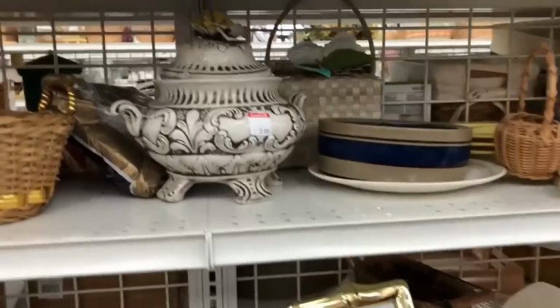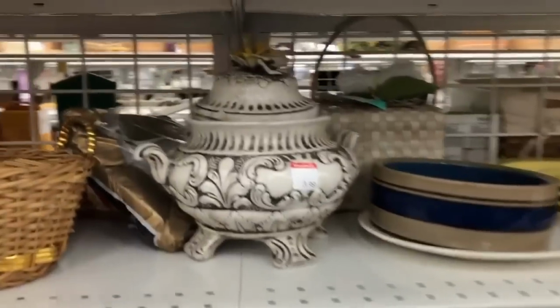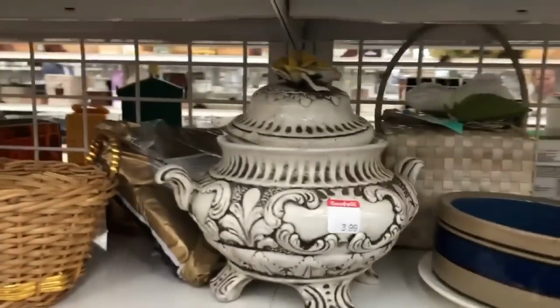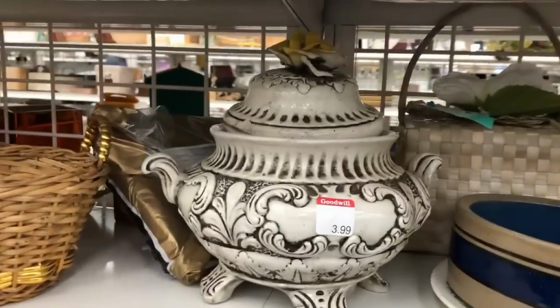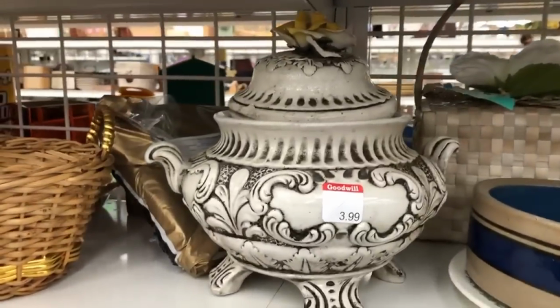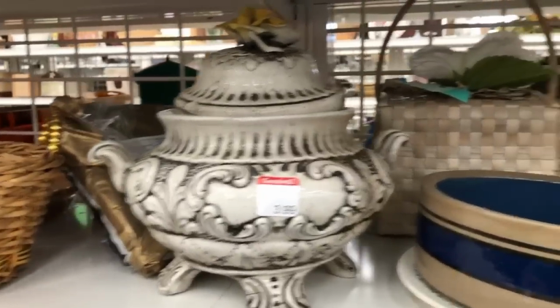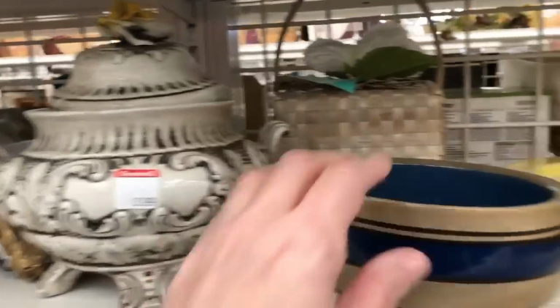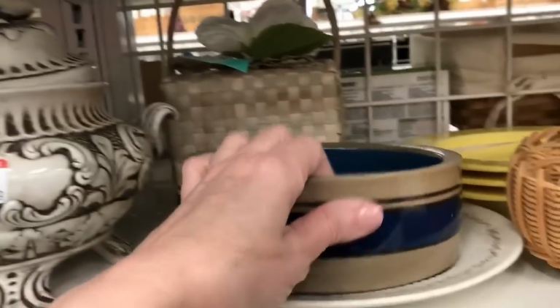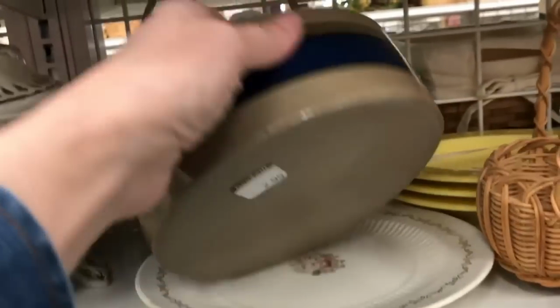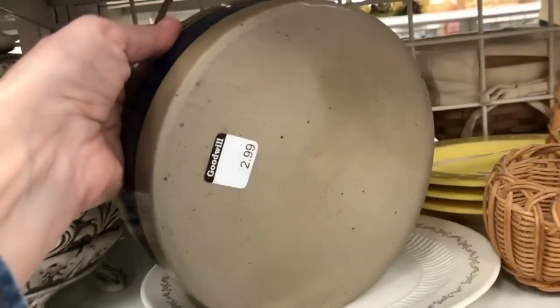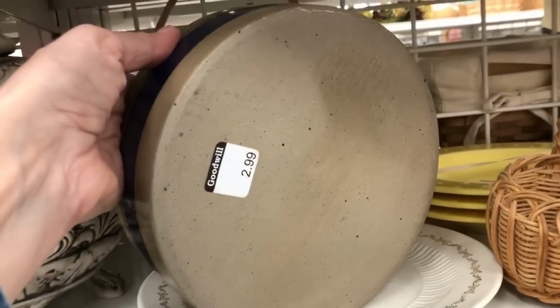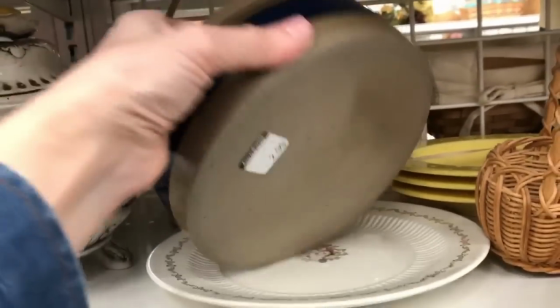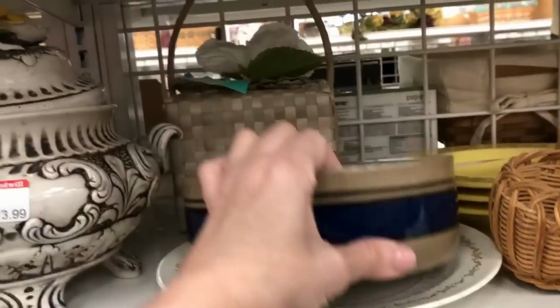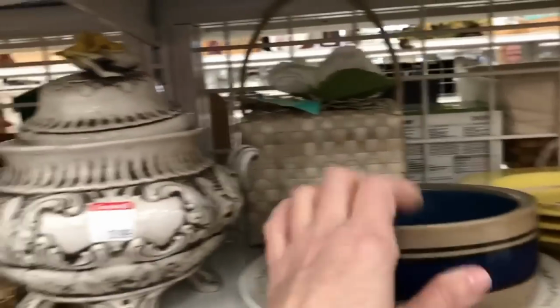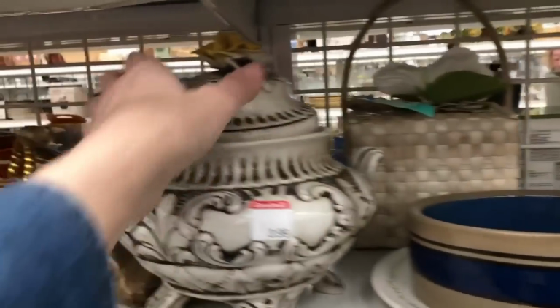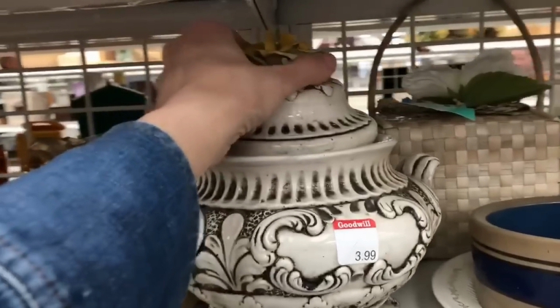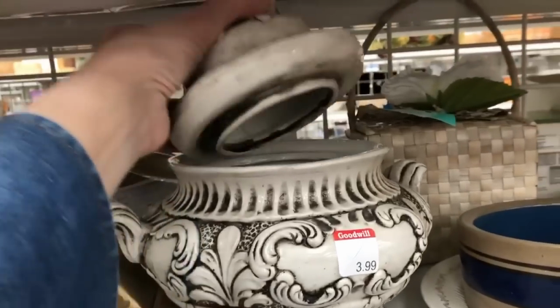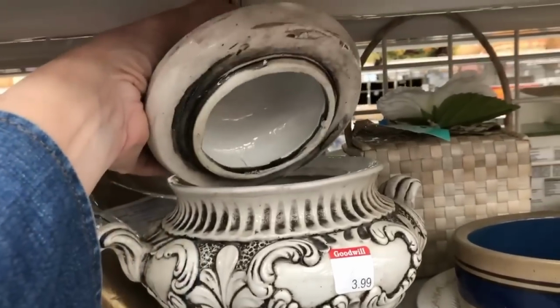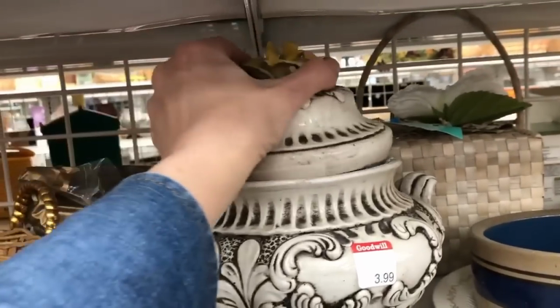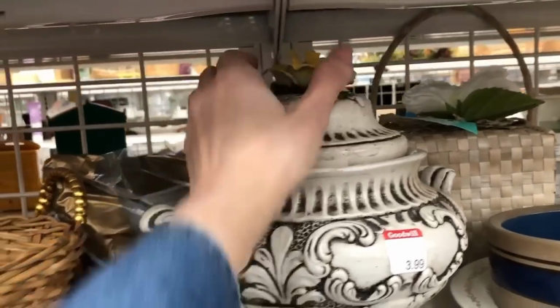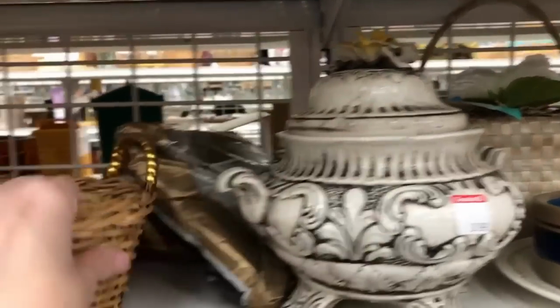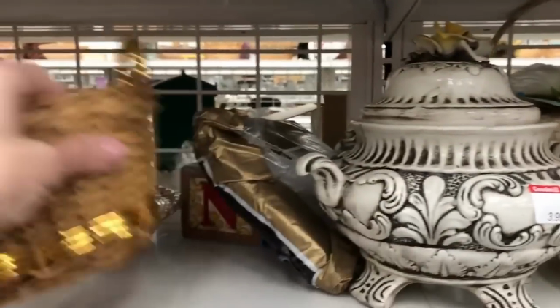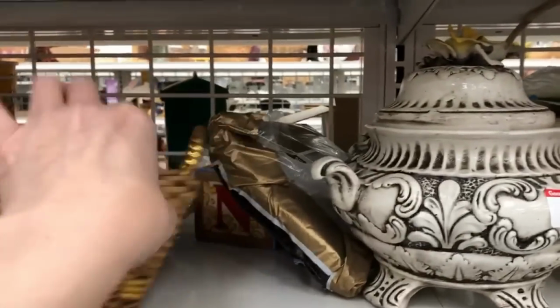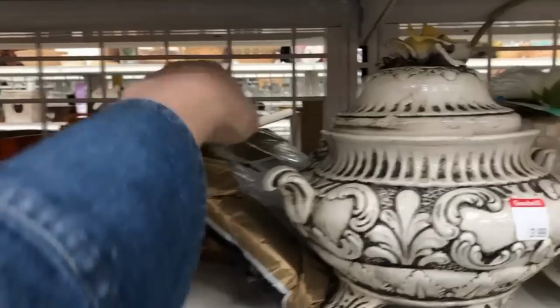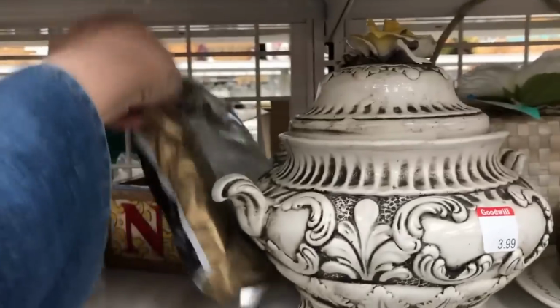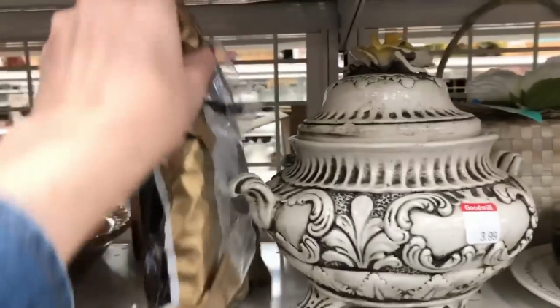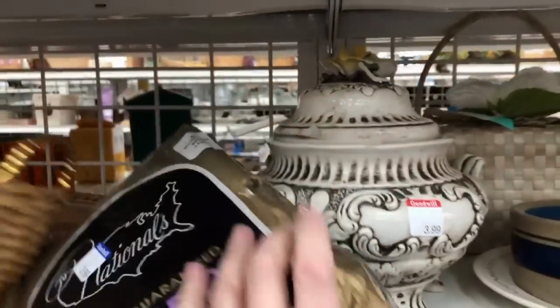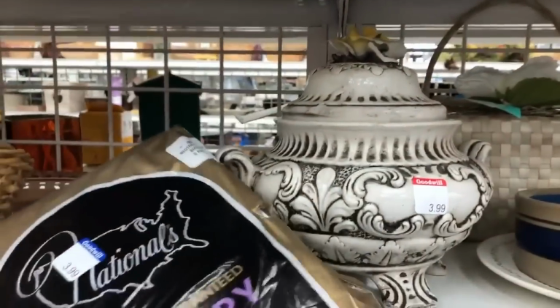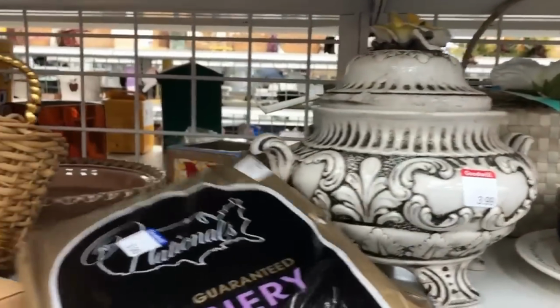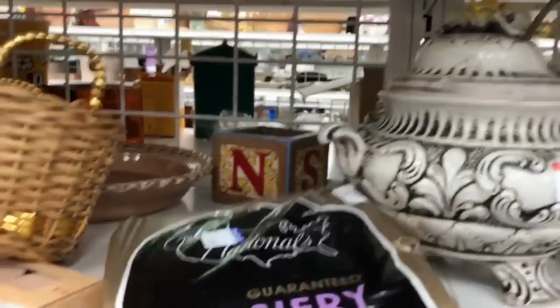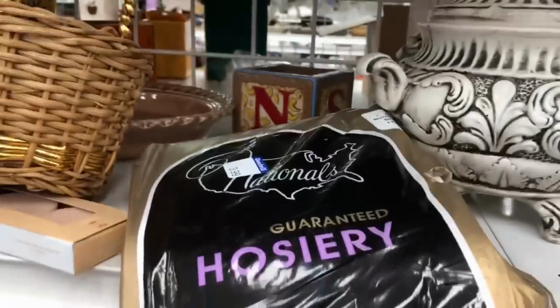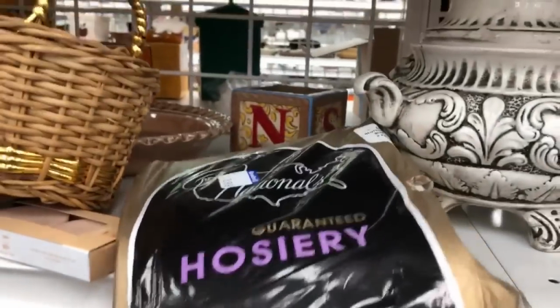I have to say, some items just astound me with how unattractive they are. I'm not quite sure who would want this jar — it was not very well done, but I guess some manufacturer liked it. Again, looking at socks.